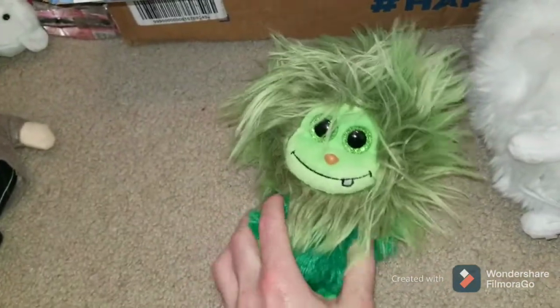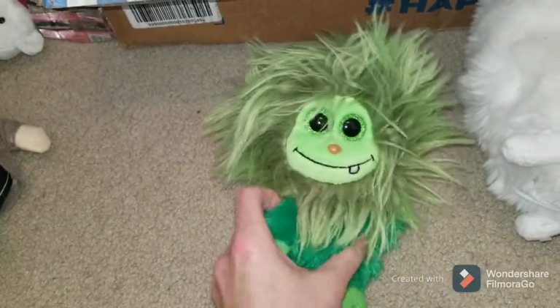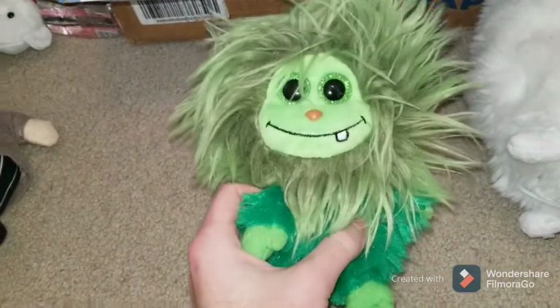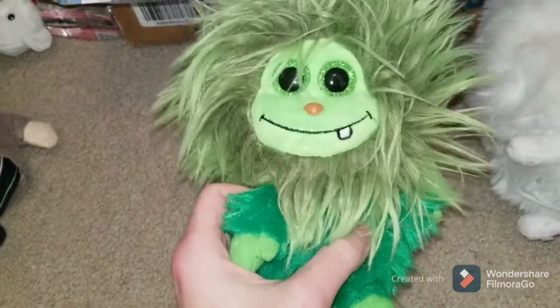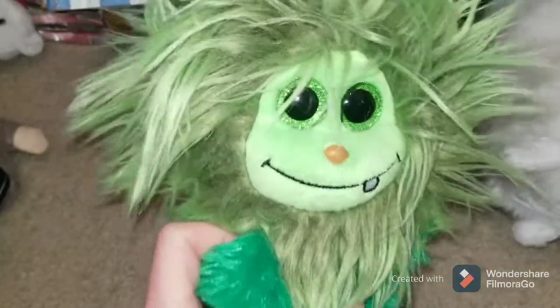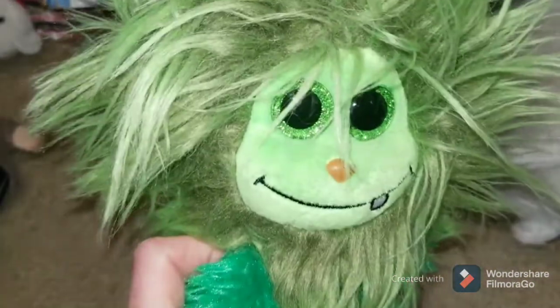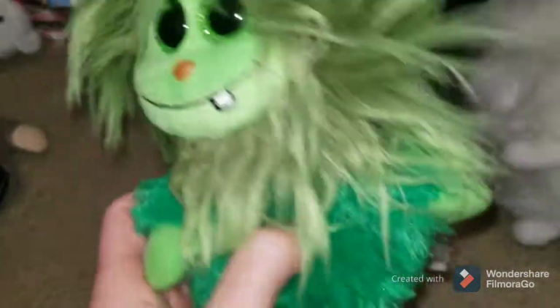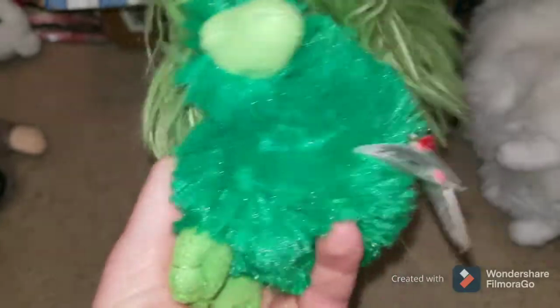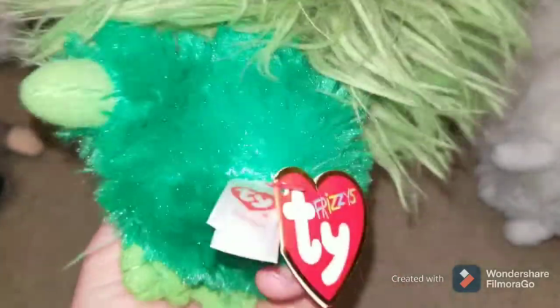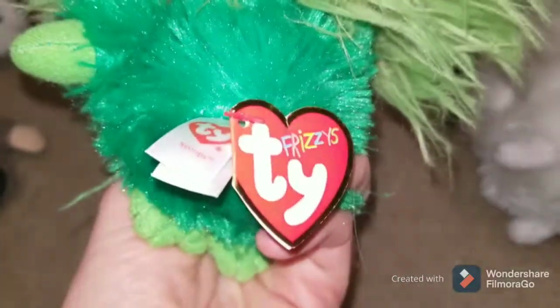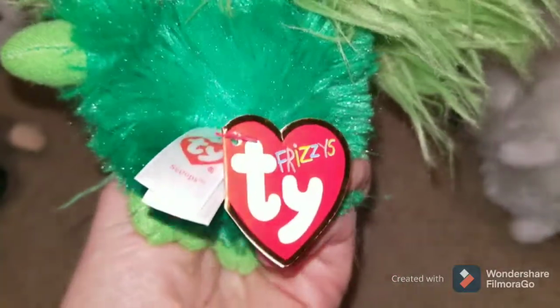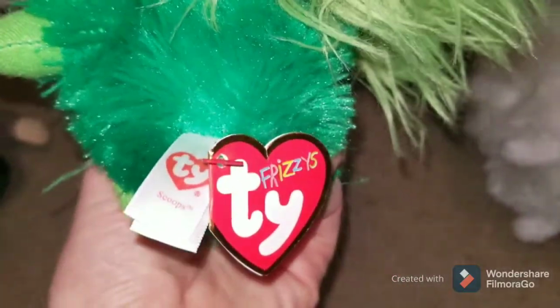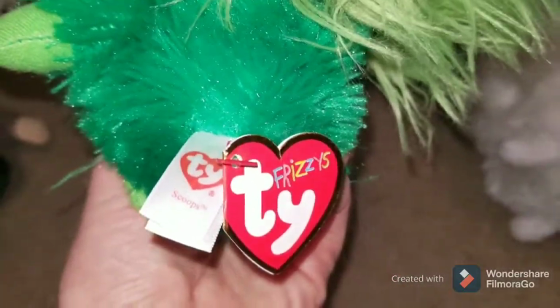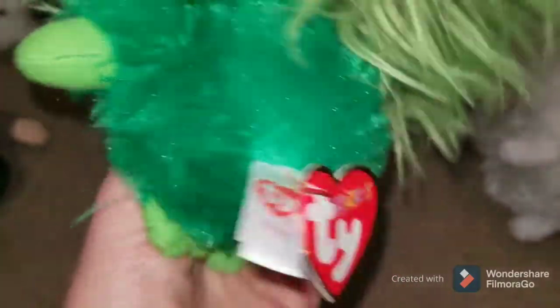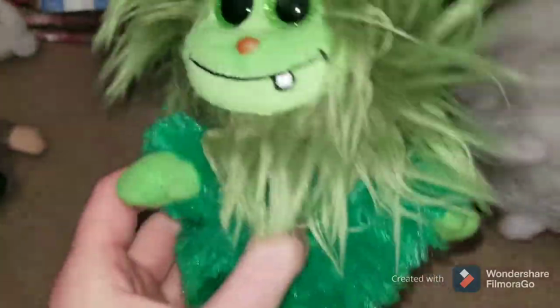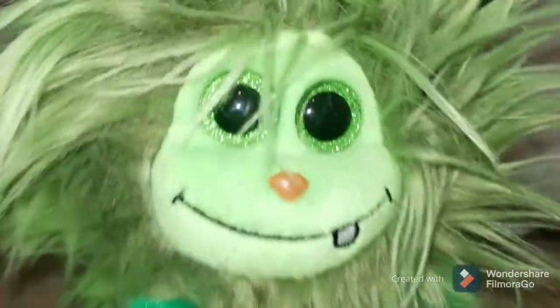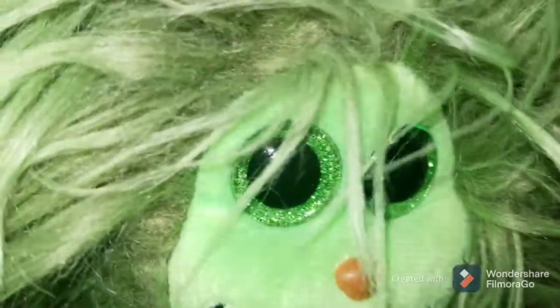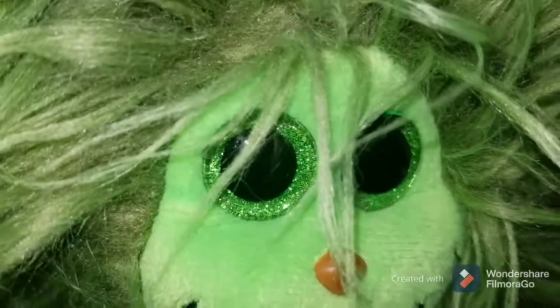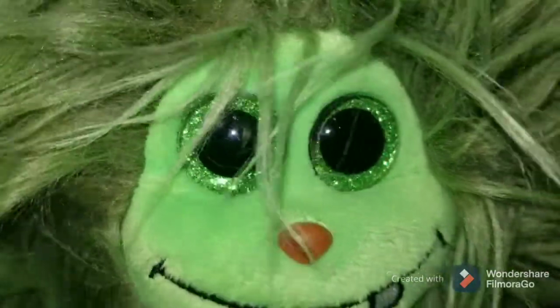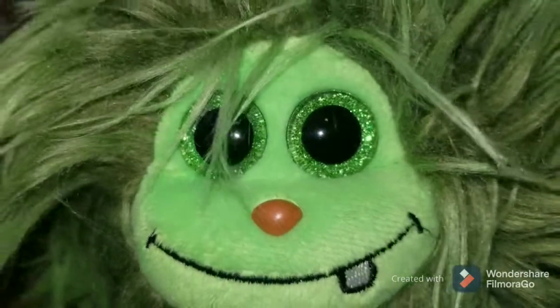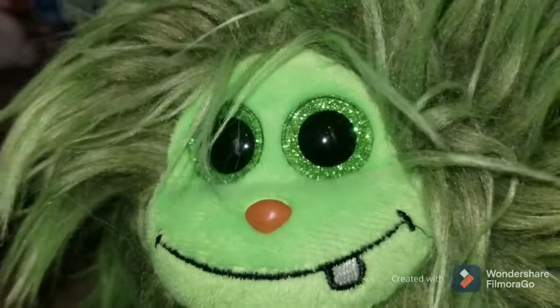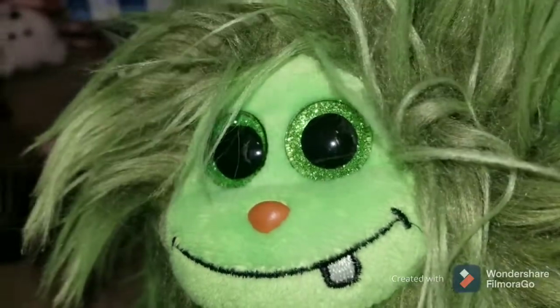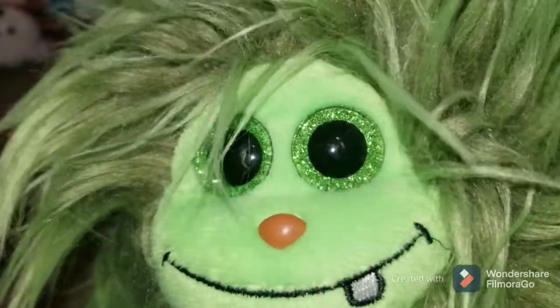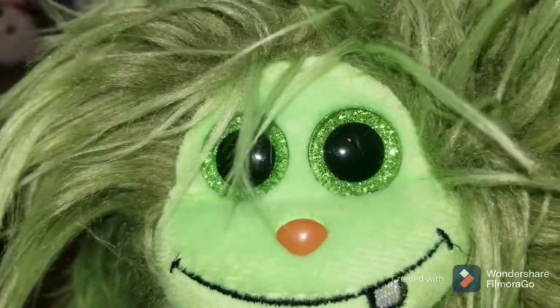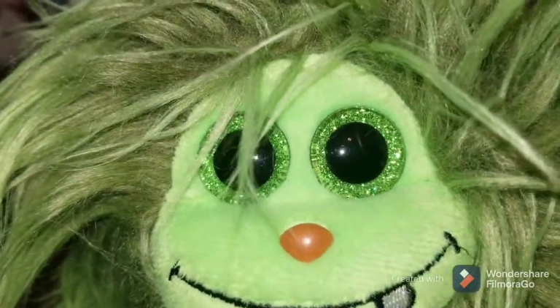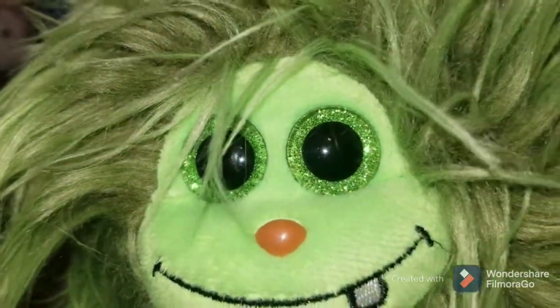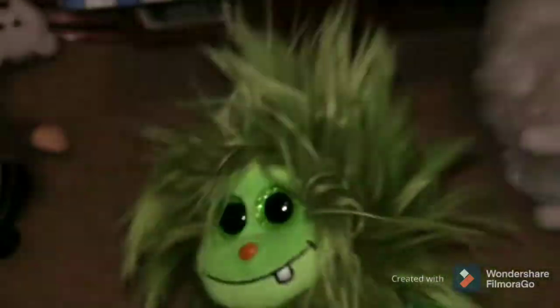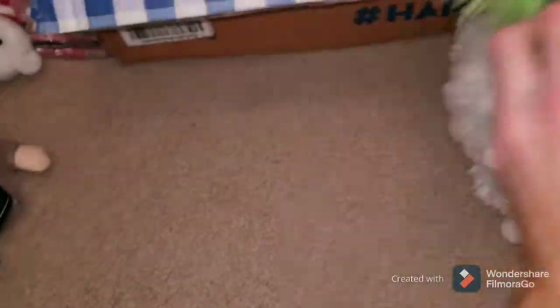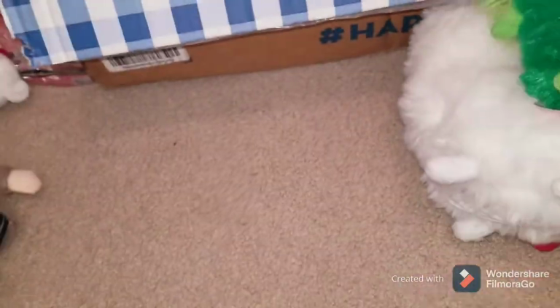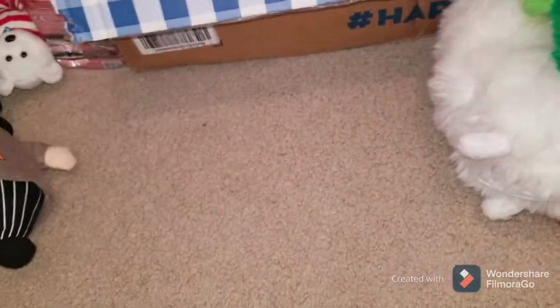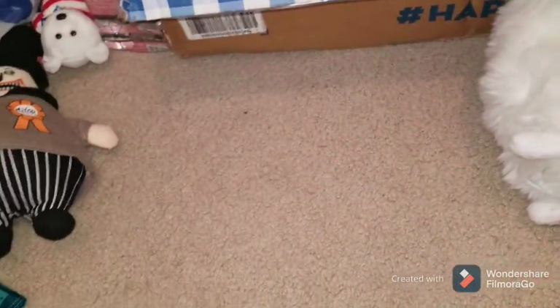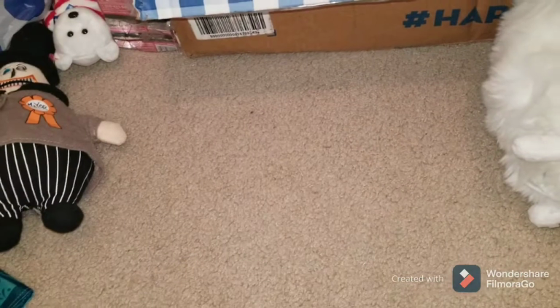This little guy is a TY product. It's one of the TY Beanie Boos — it's called Frizzy's. These are actually pretty good. The eyes look pretty good, but I'm still probably going to sell them as used because you can see a little bit of damage there on the eyes. But overall, it's a pretty good one.